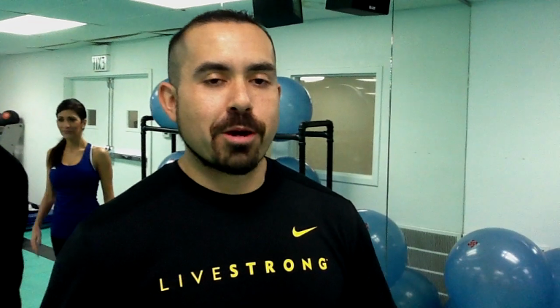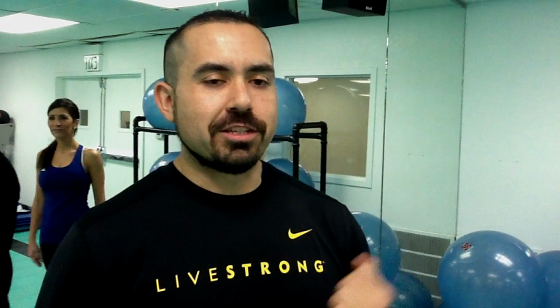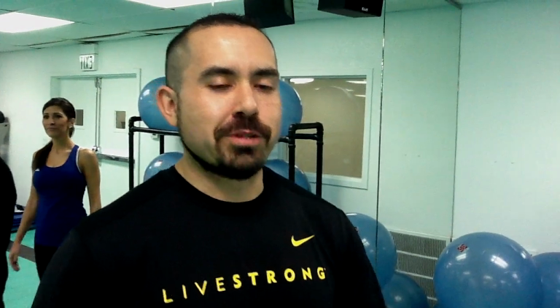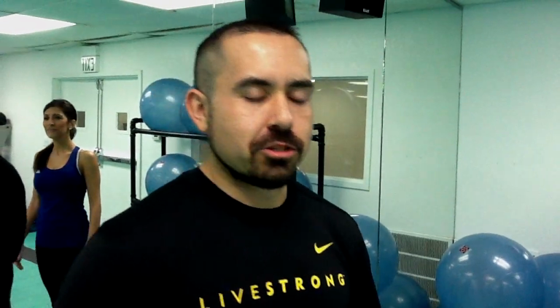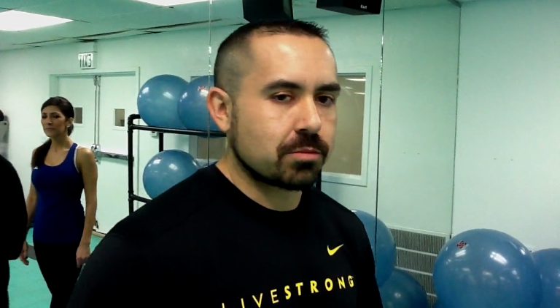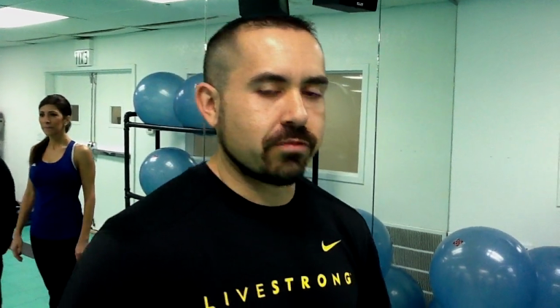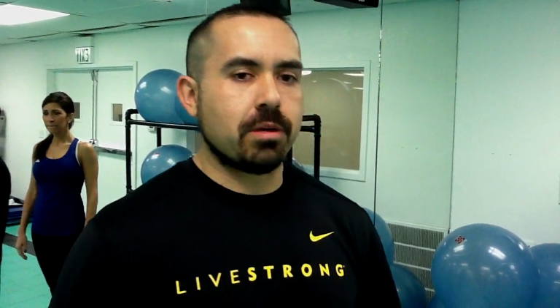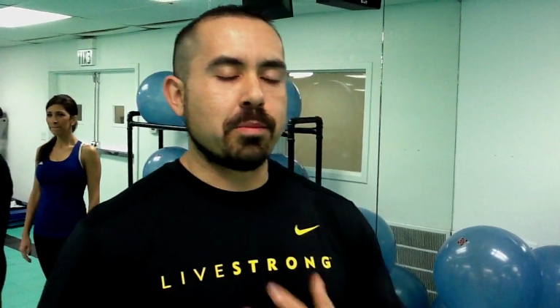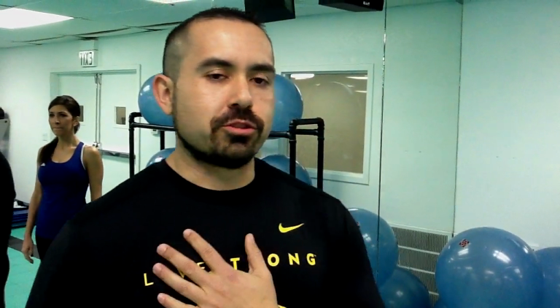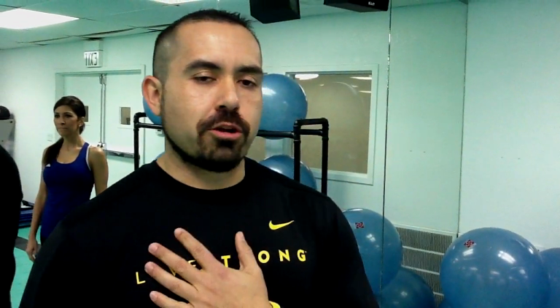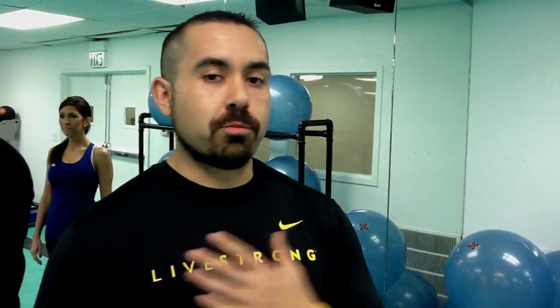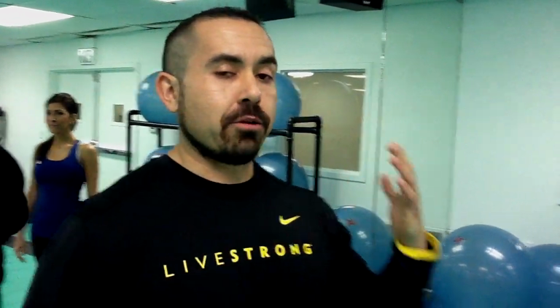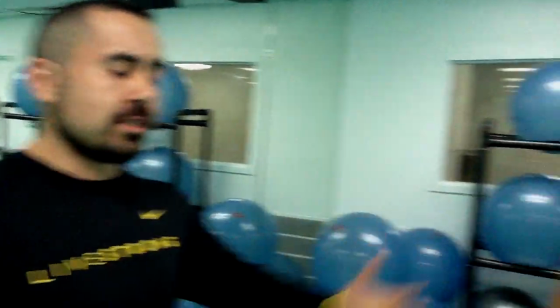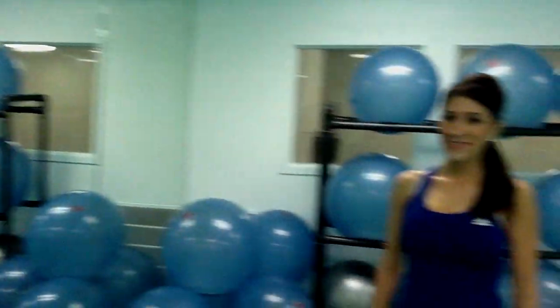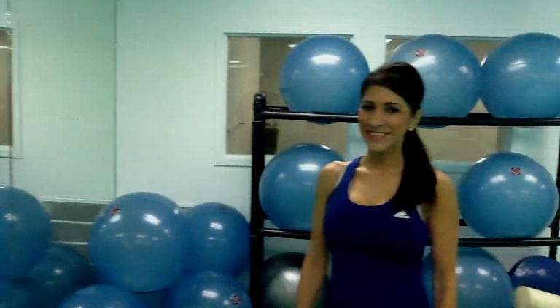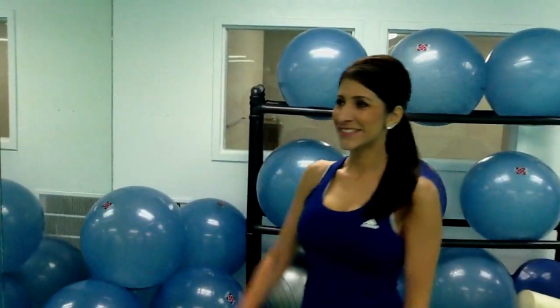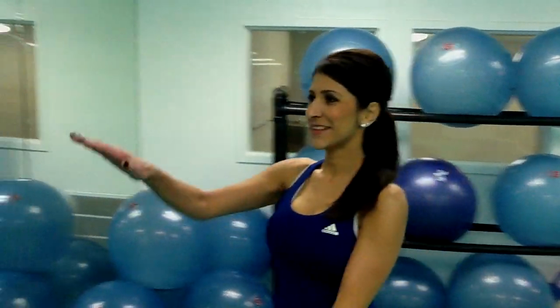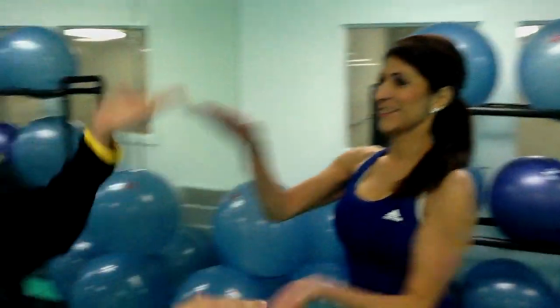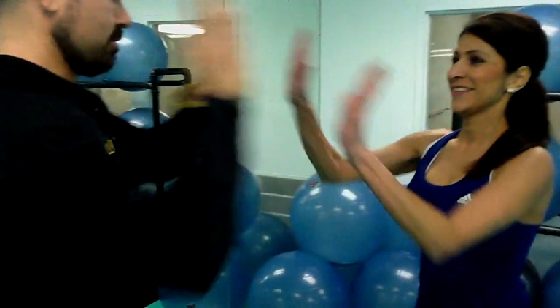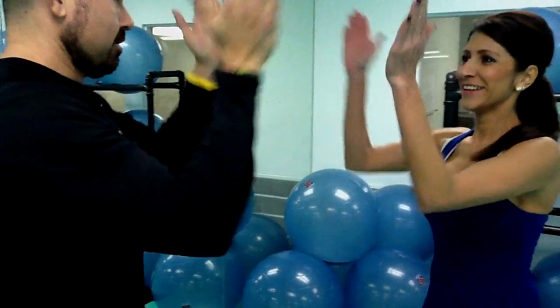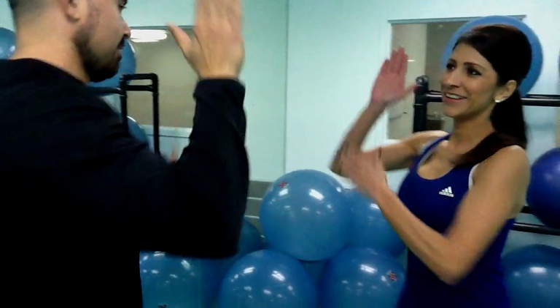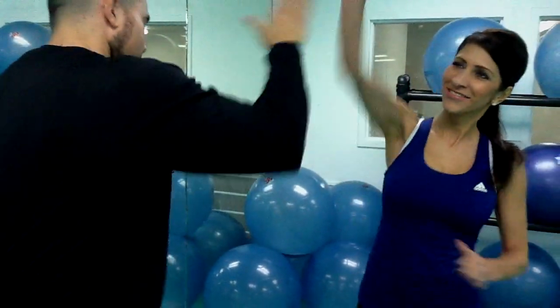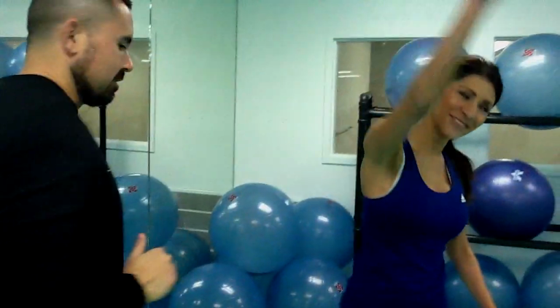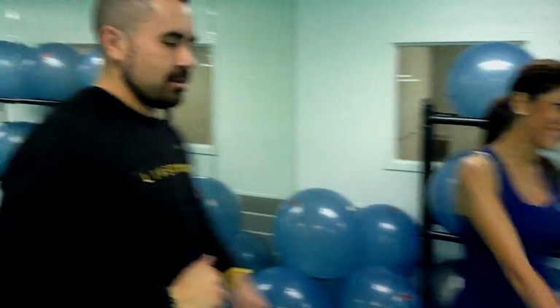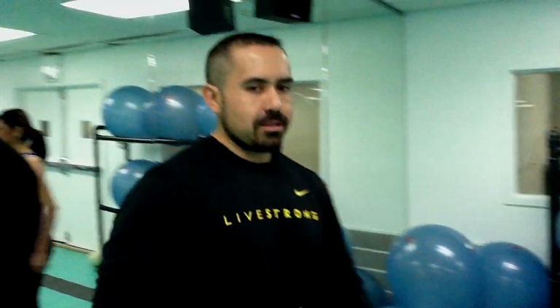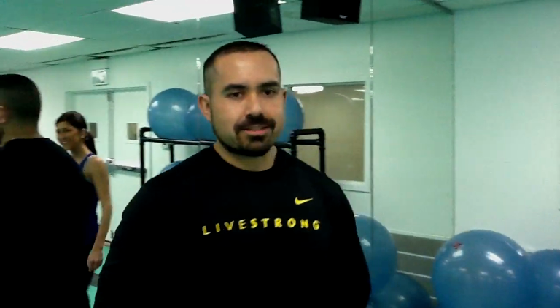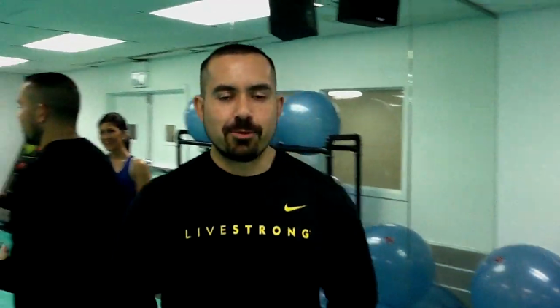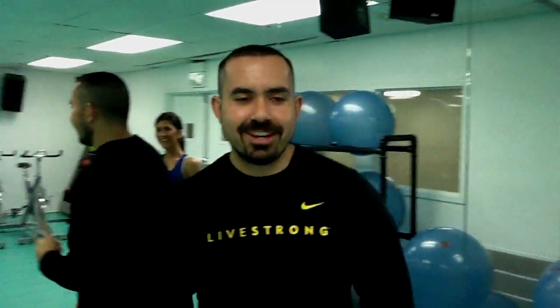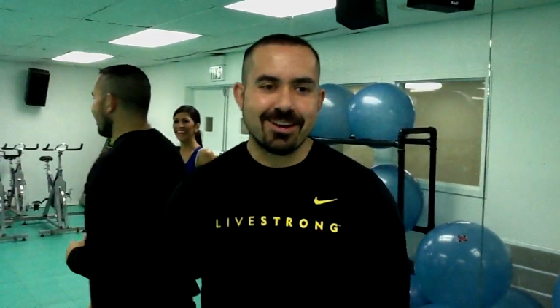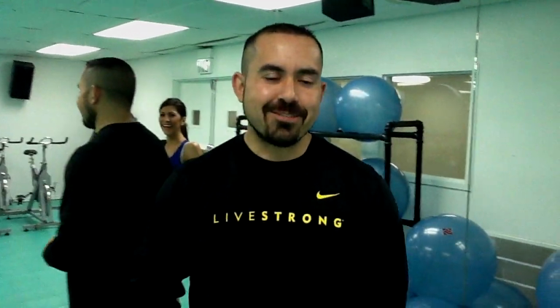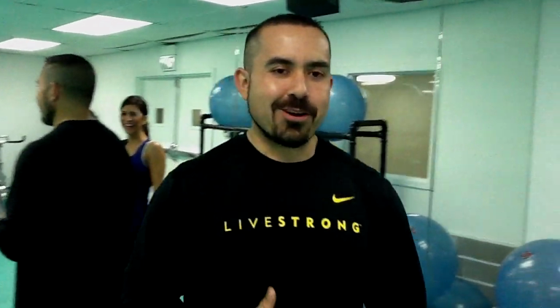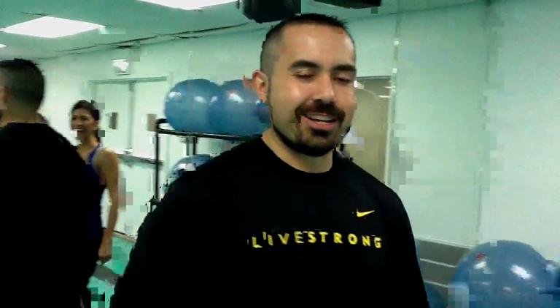Welcome back to this week's No Static Sports Fit Tip. I'm your personal trainer, John Arnish. We're back here with Lisa this week, and we got that down after 100 takes.